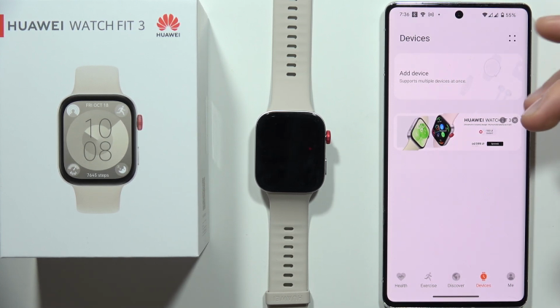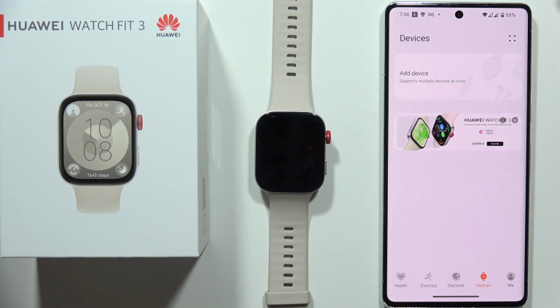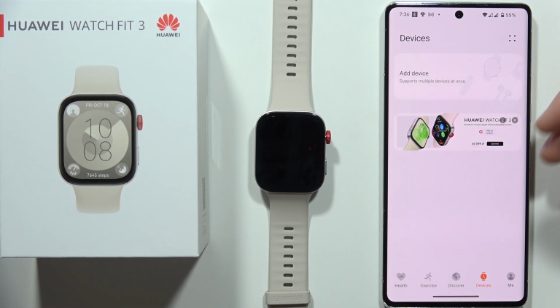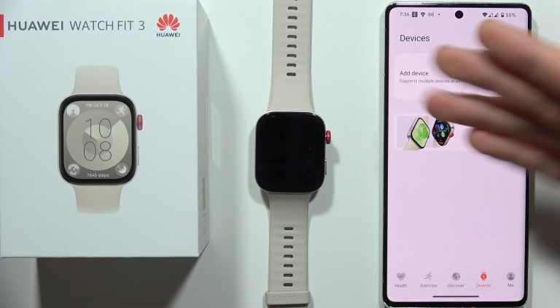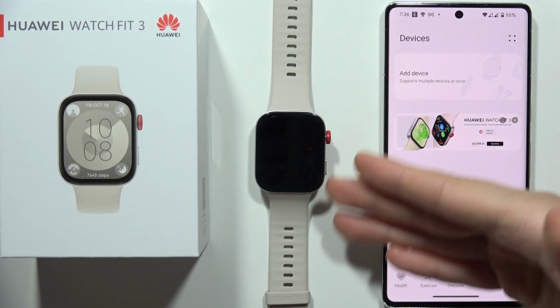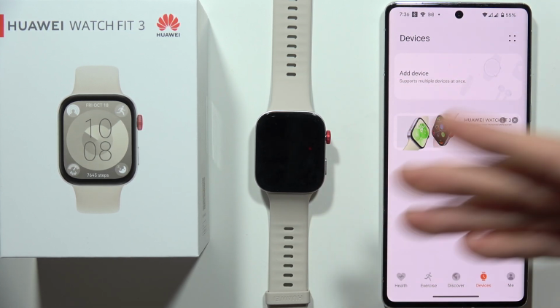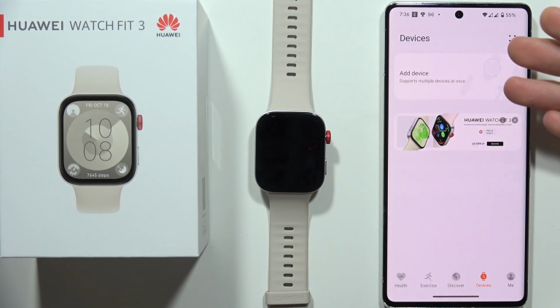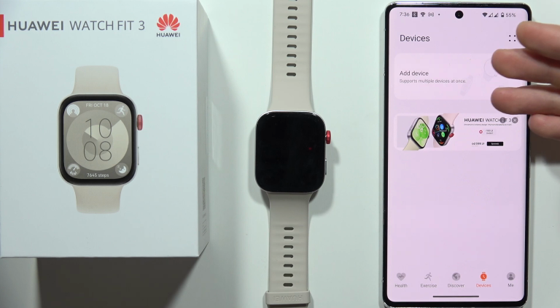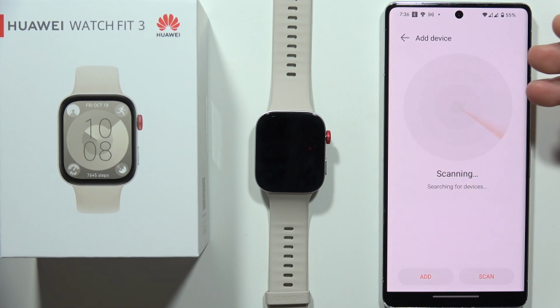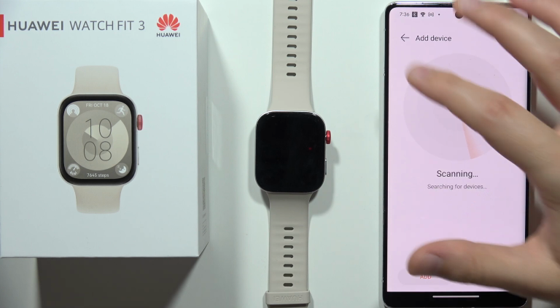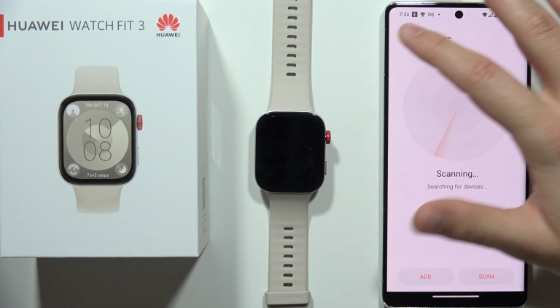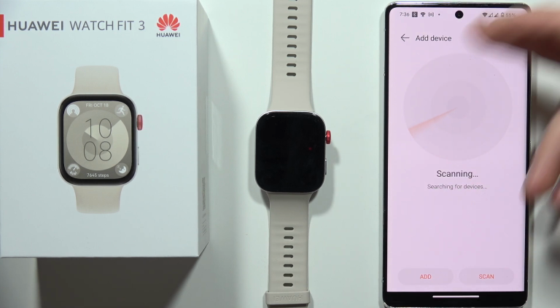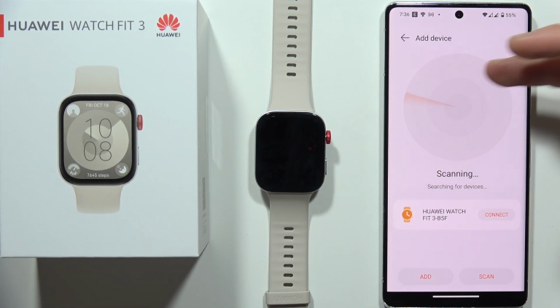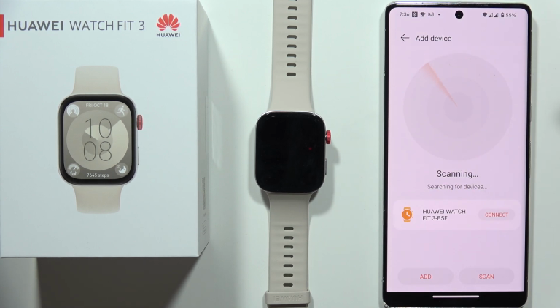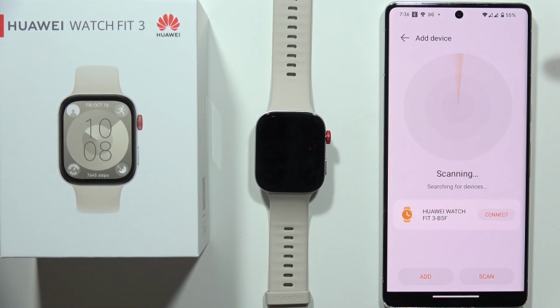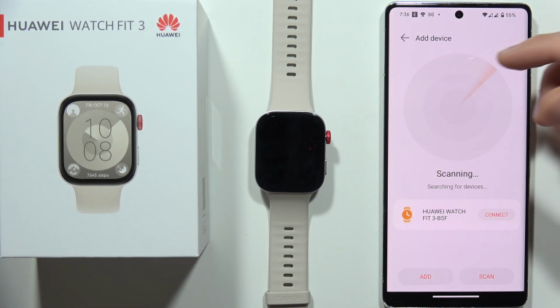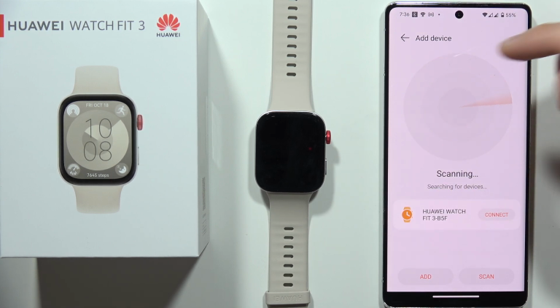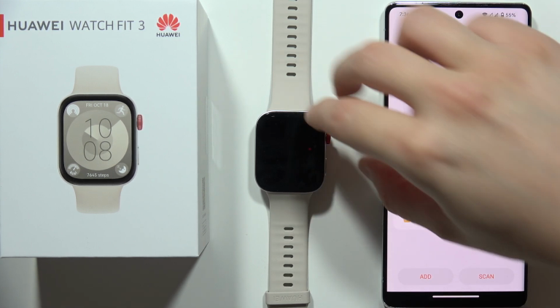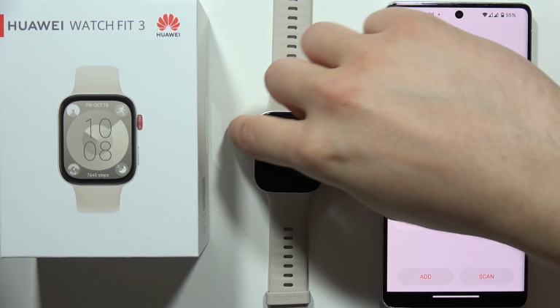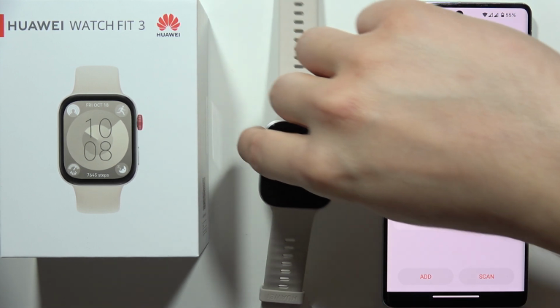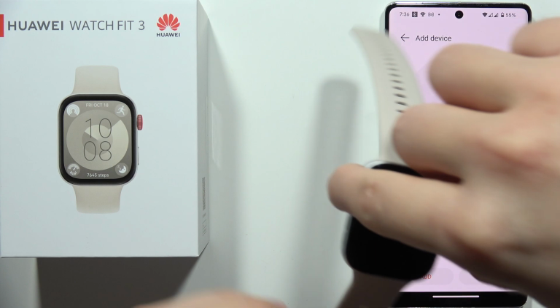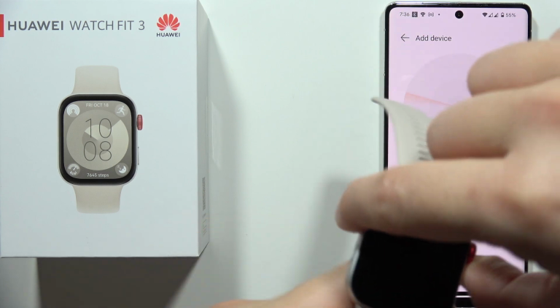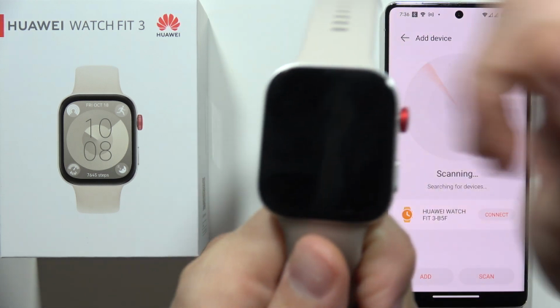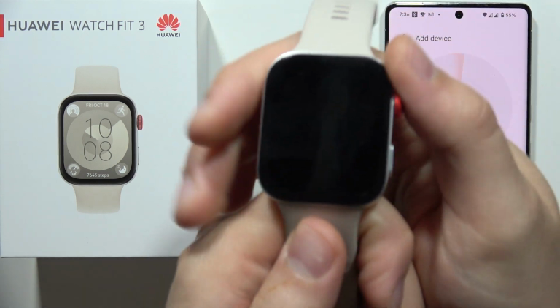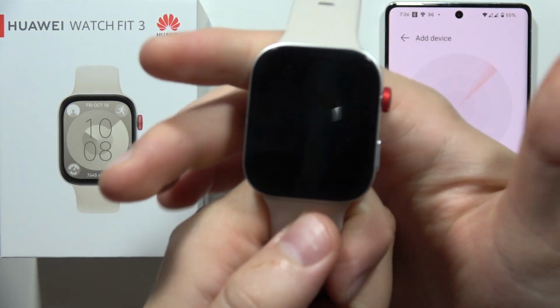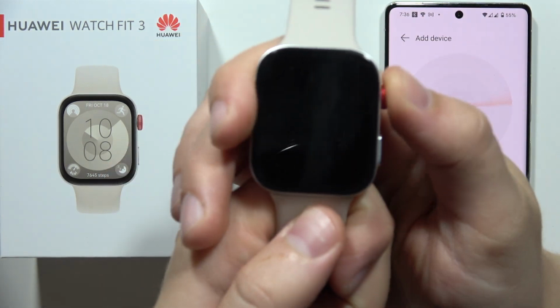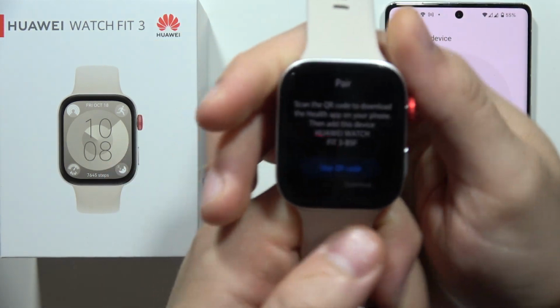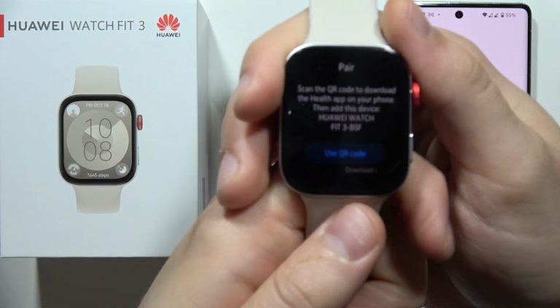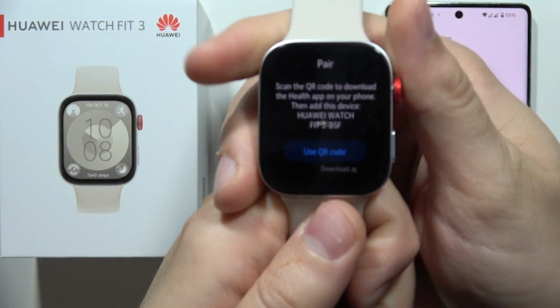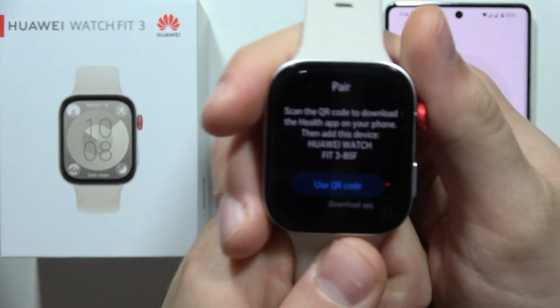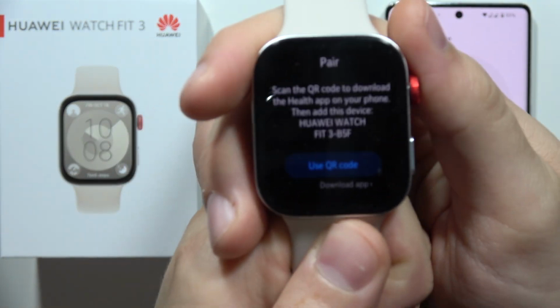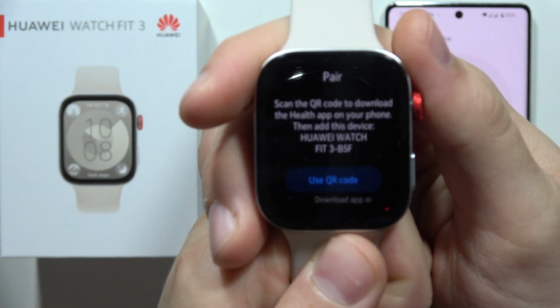So first of all, if you try to connect this device to your Huawei Health application and it's not visible, I will highly recommend you to restart your watch like this.